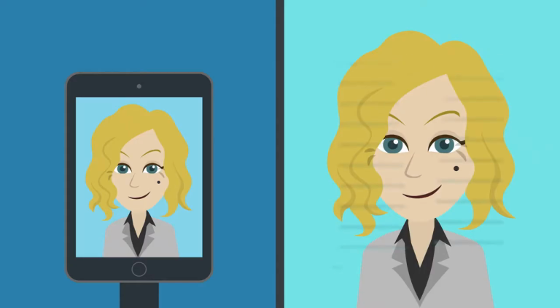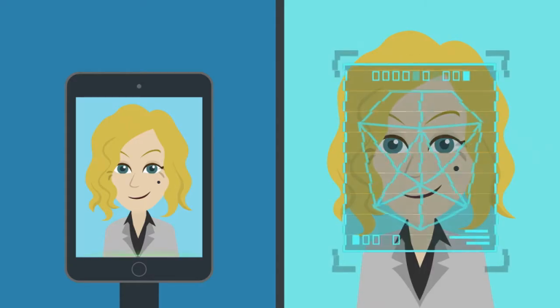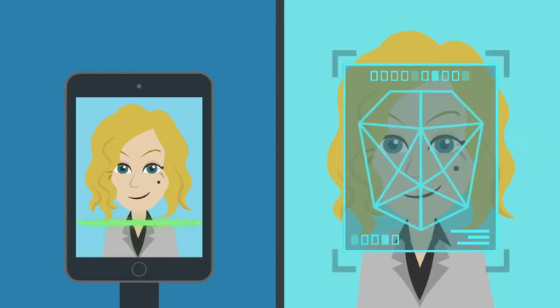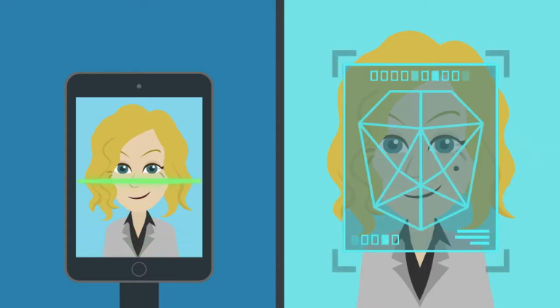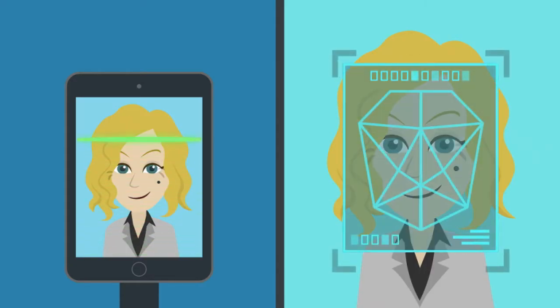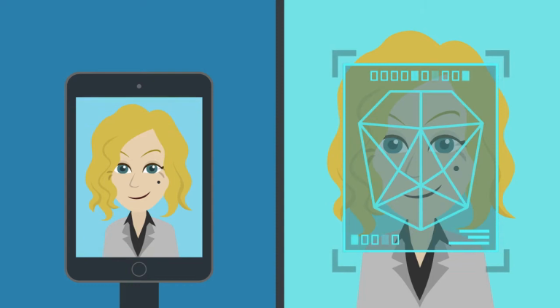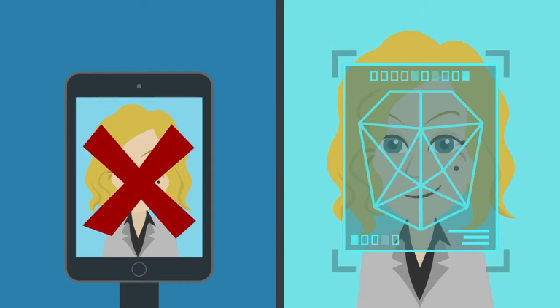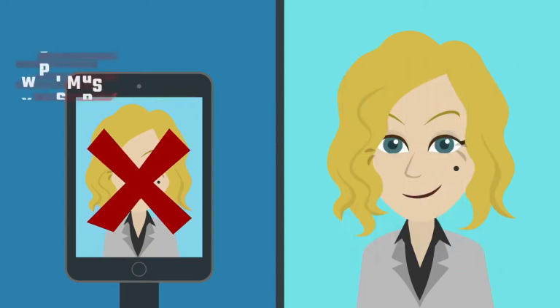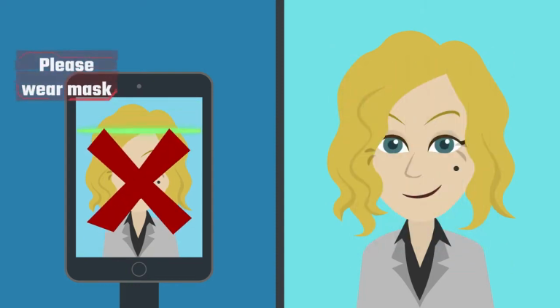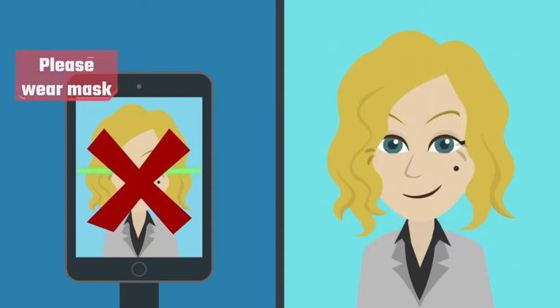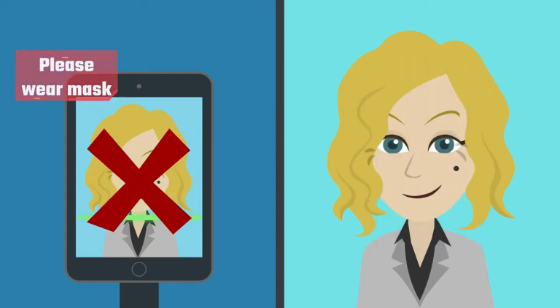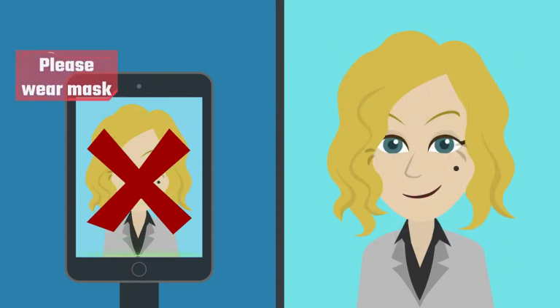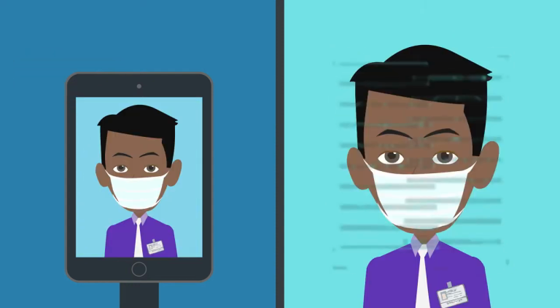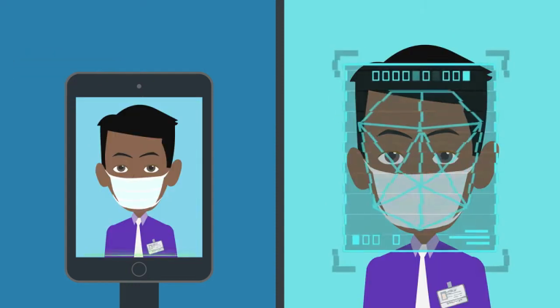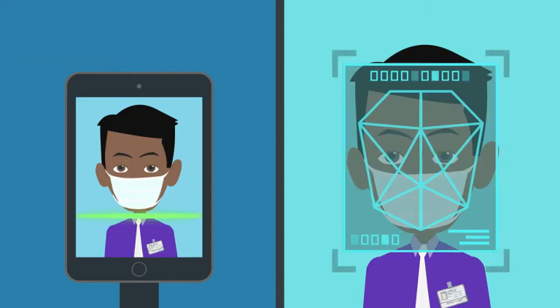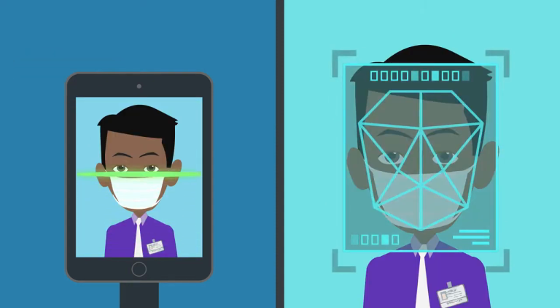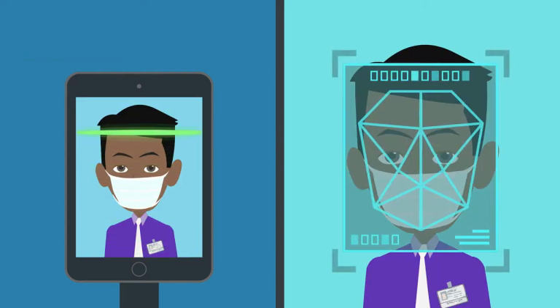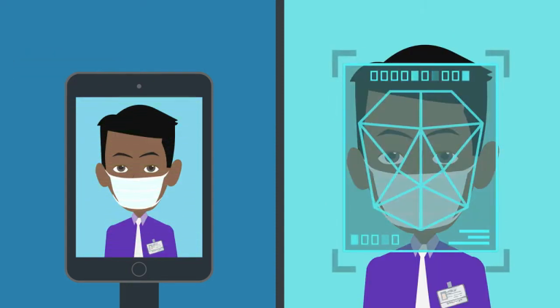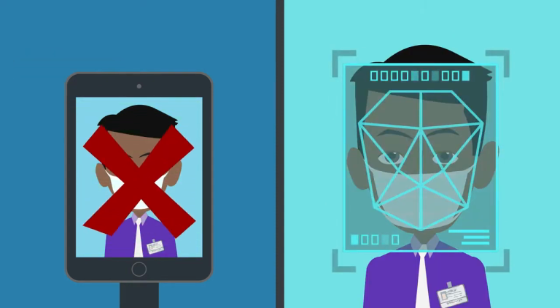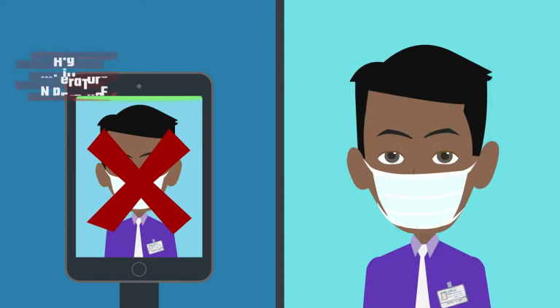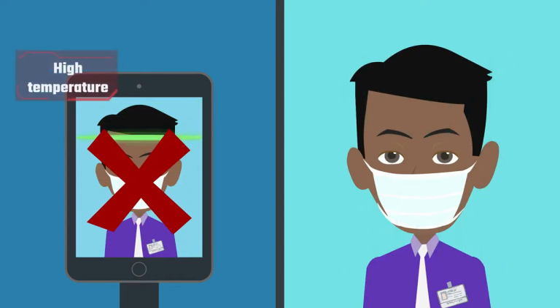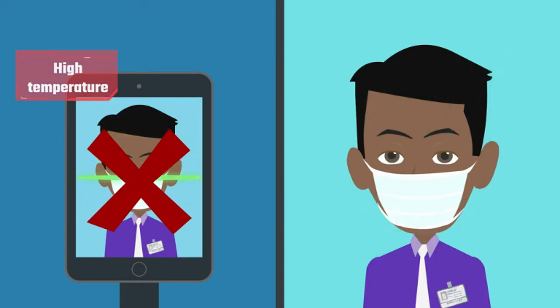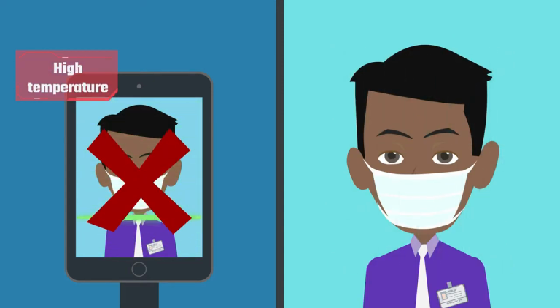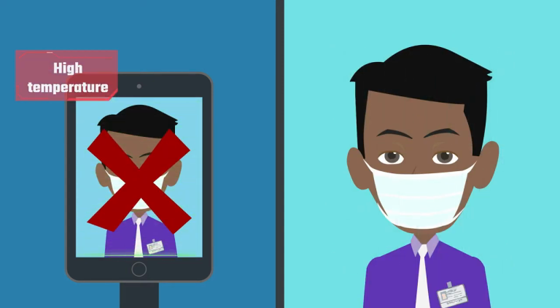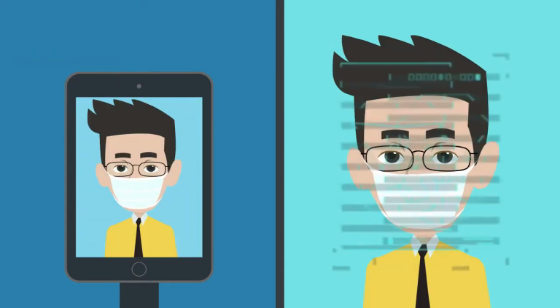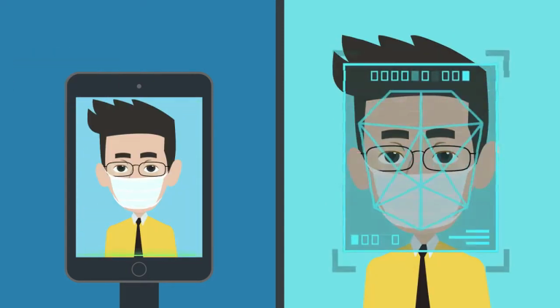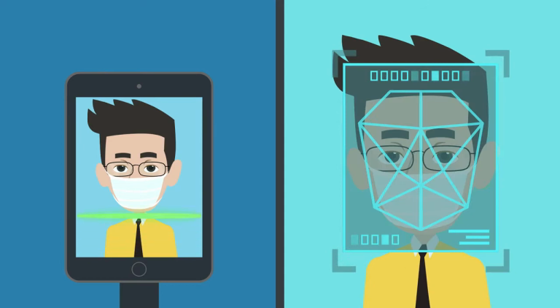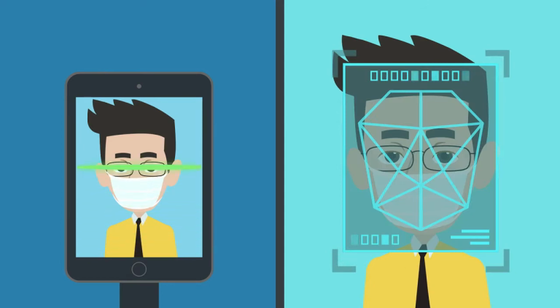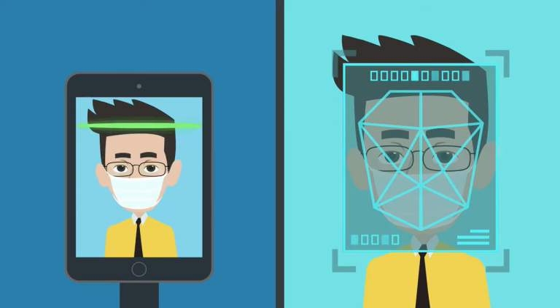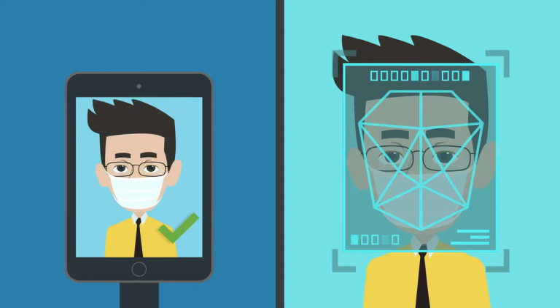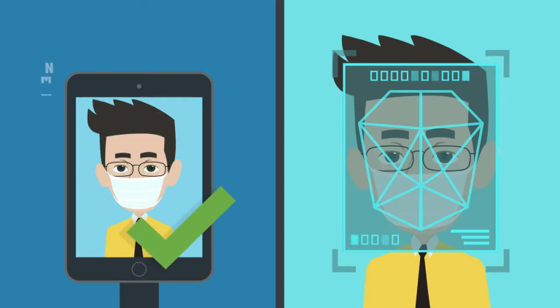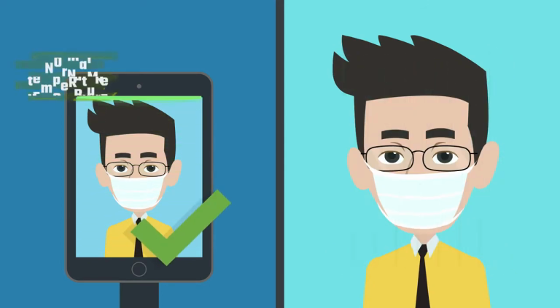Thermoscreen automatically detects each person's temperature as they pass, along with checking to ensure compliance with mask rules in your facility.